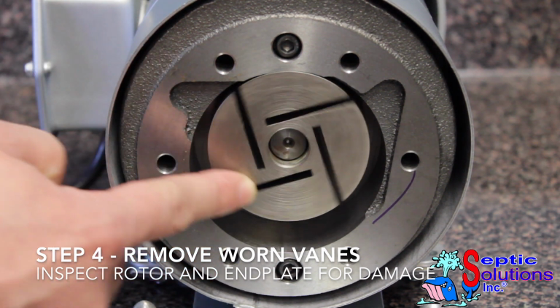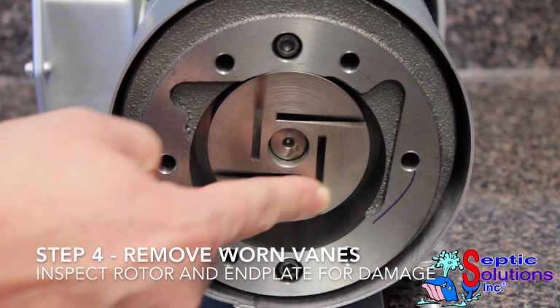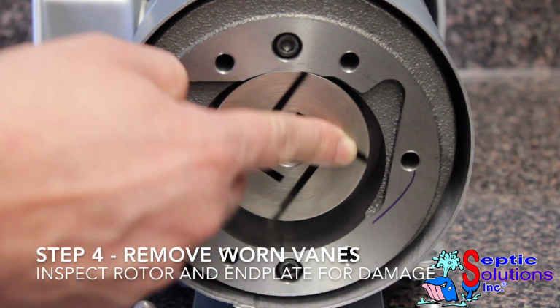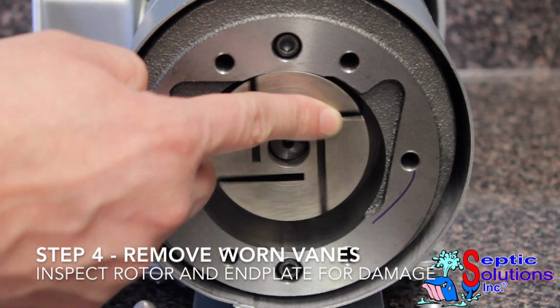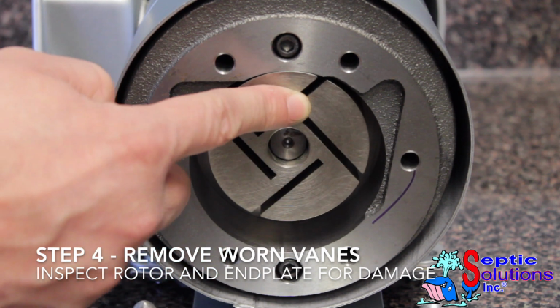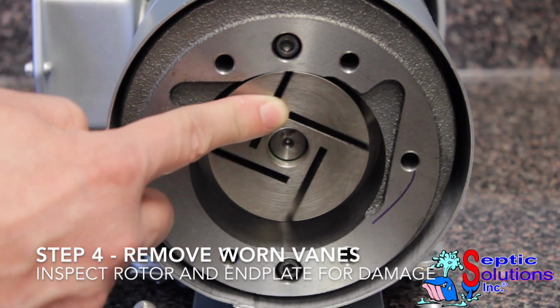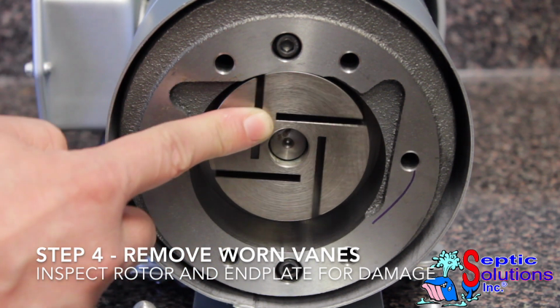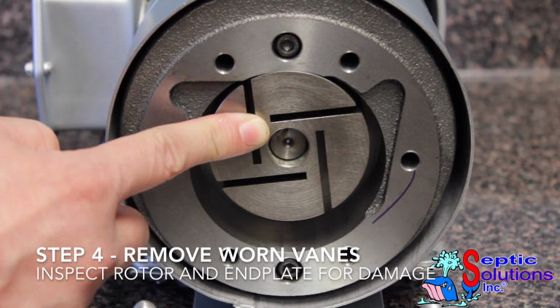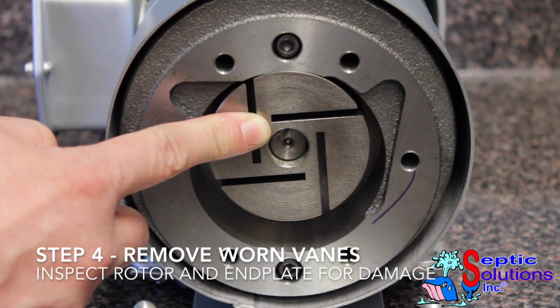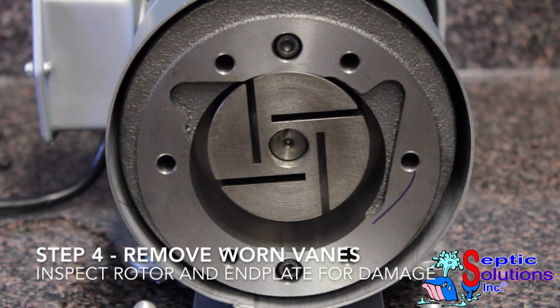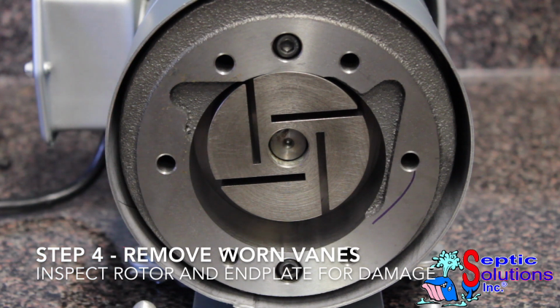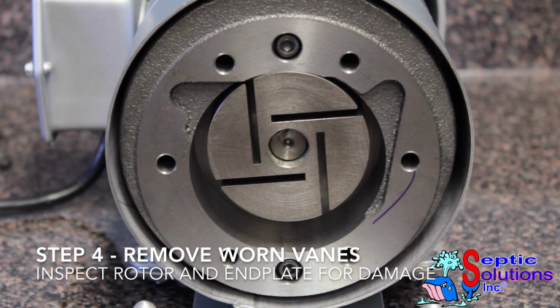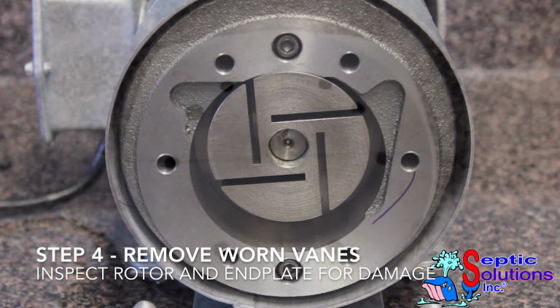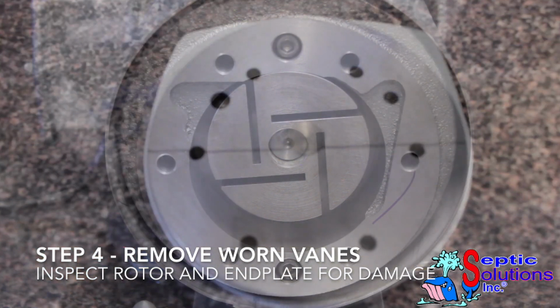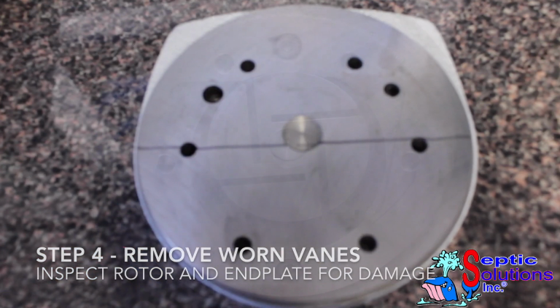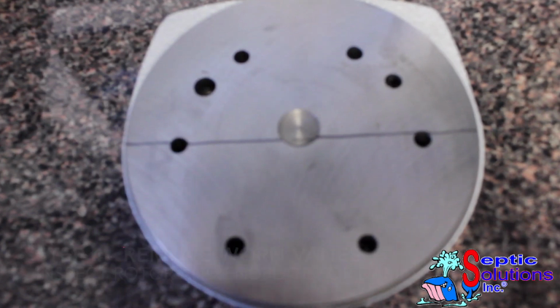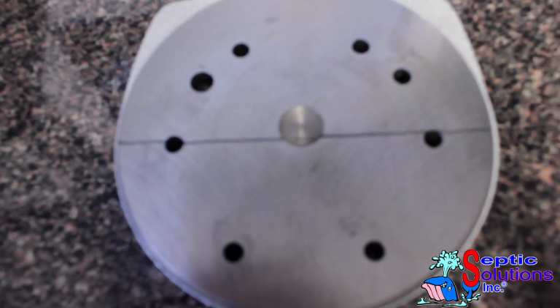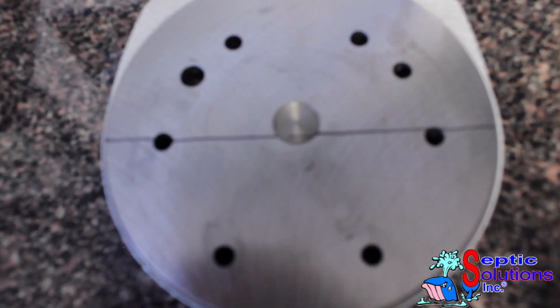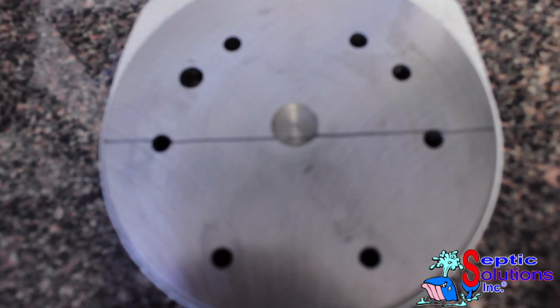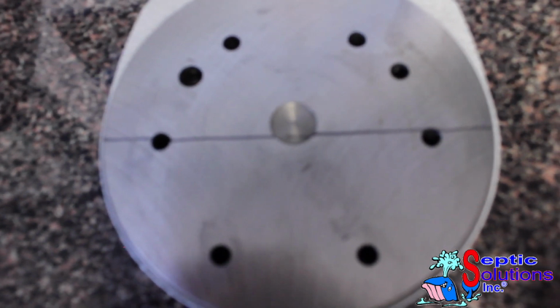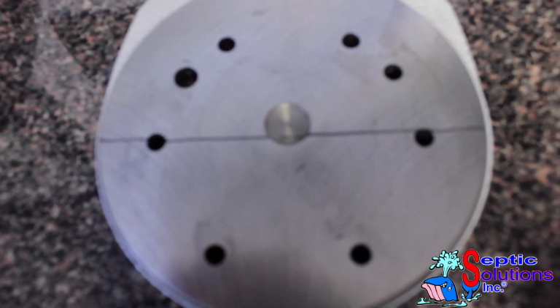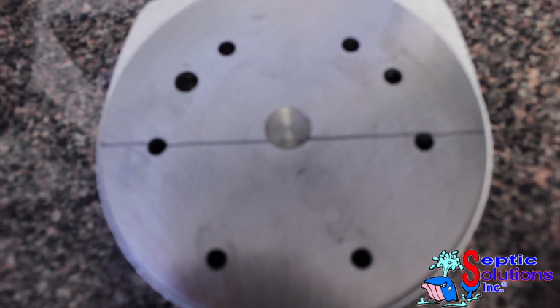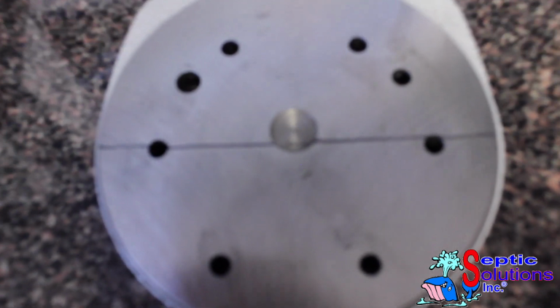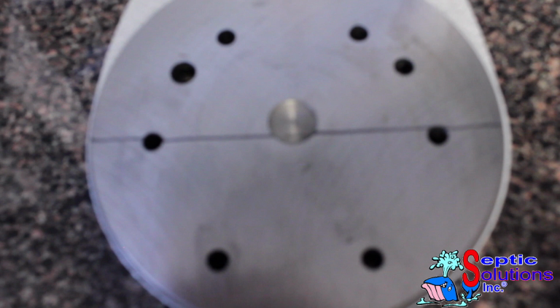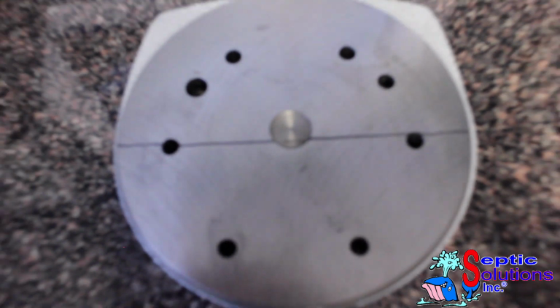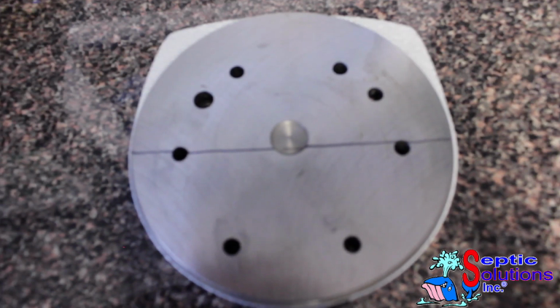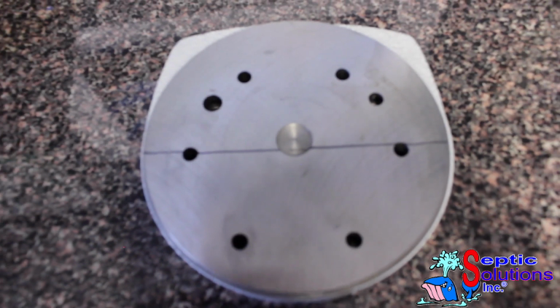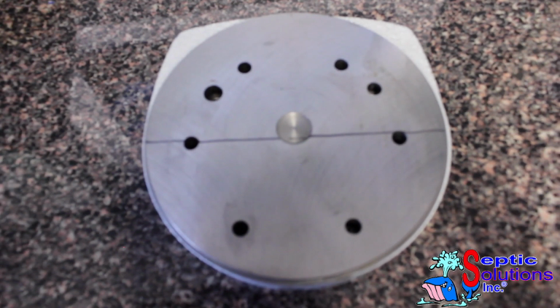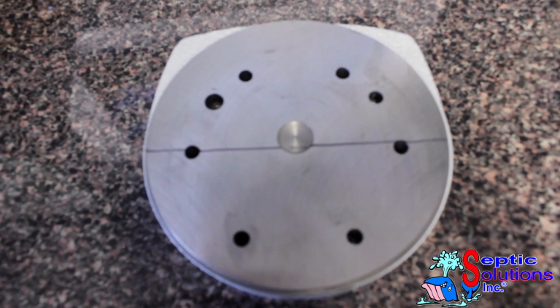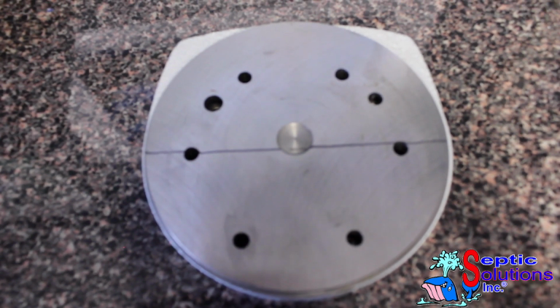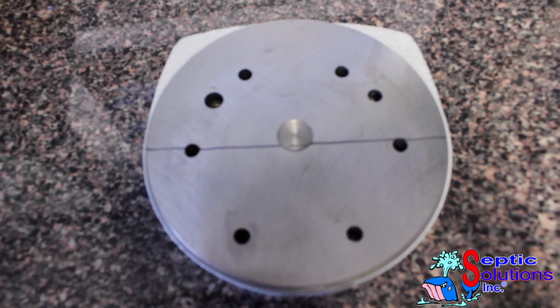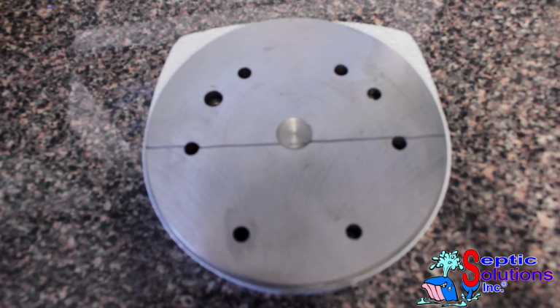Make sure that there is no damage to the rotor and that it spins freely. Also inspect the end plate to be sure there is no scoring or damage. Severe scoring will cause the compressor to not operate properly.